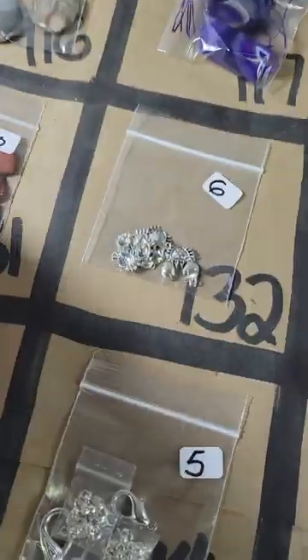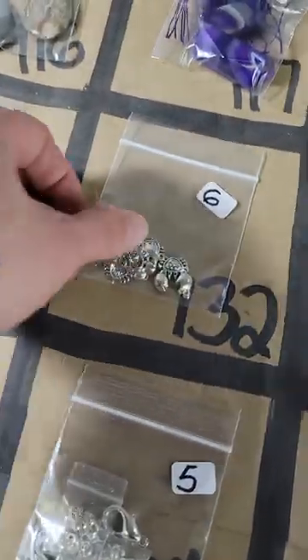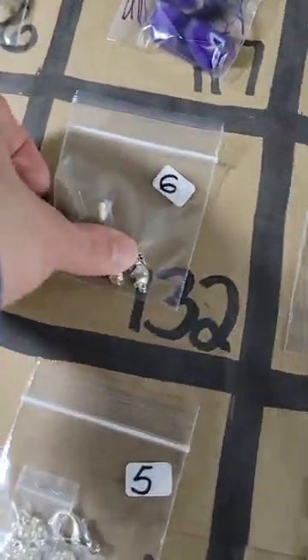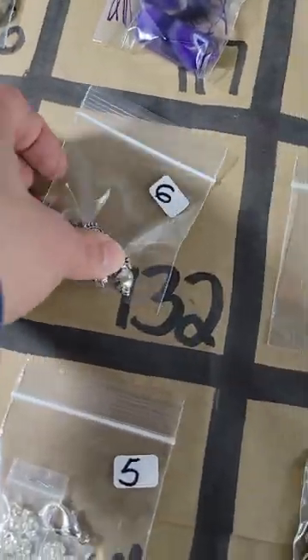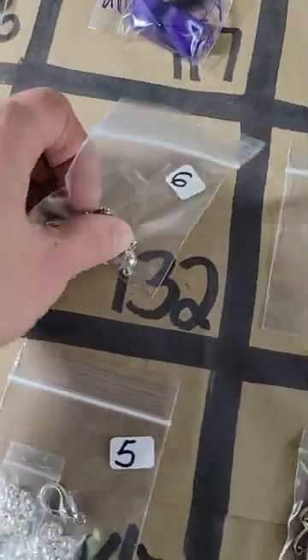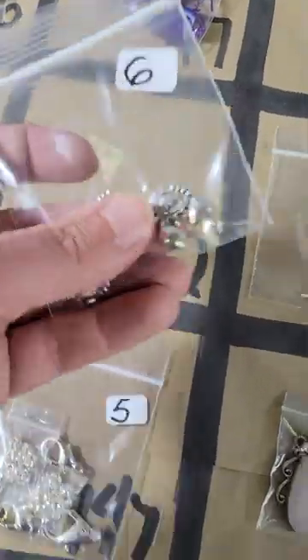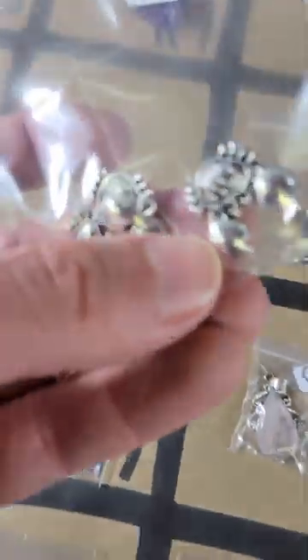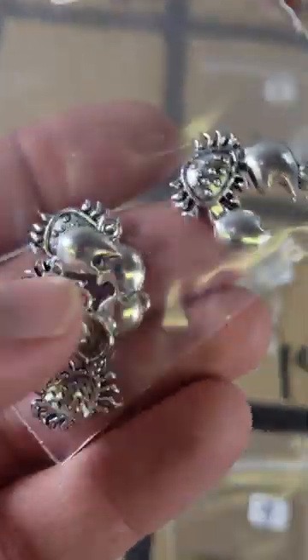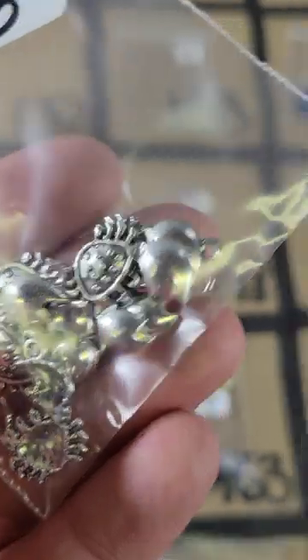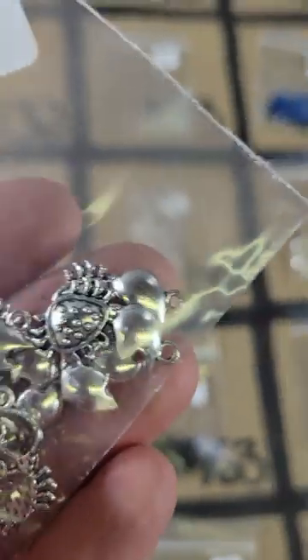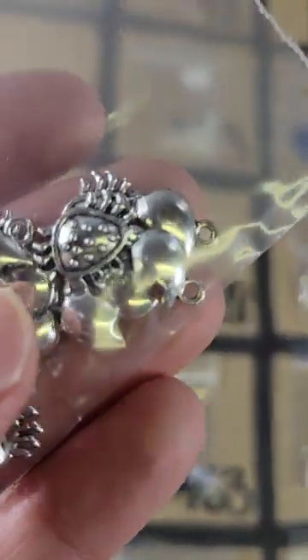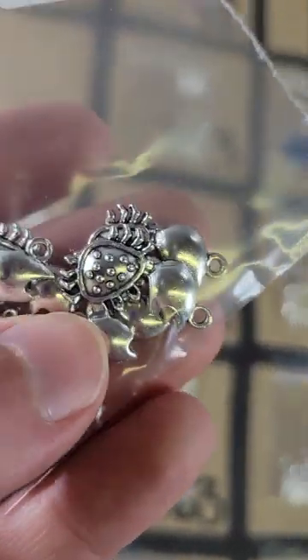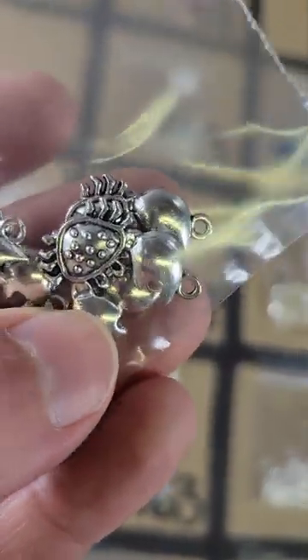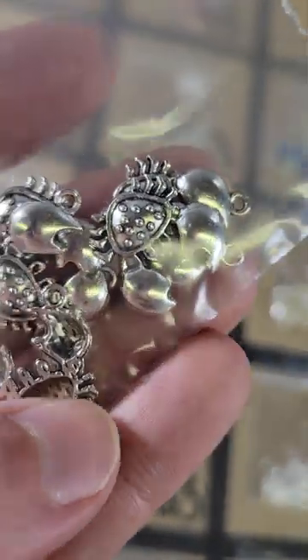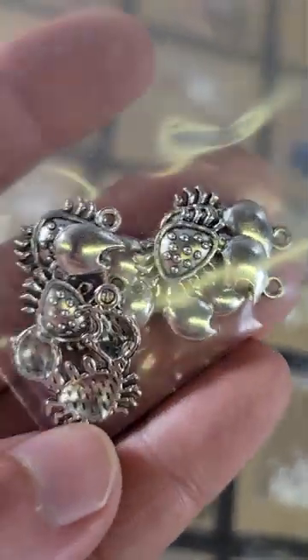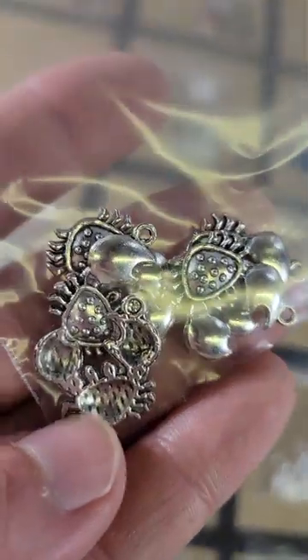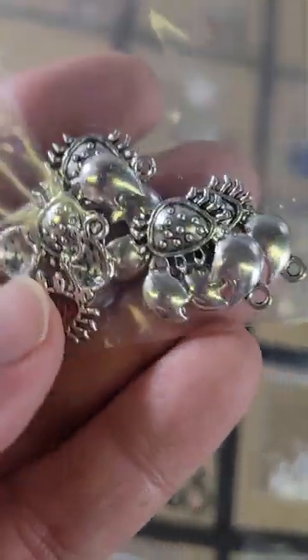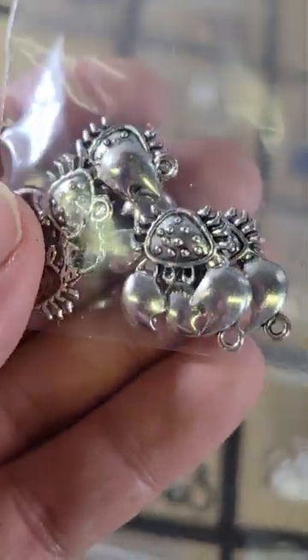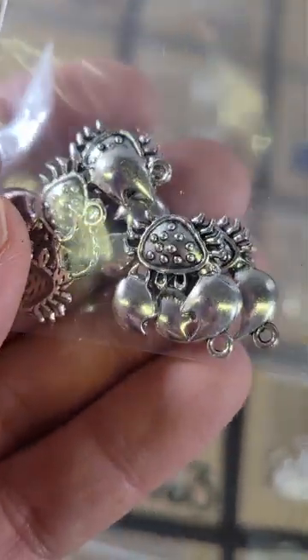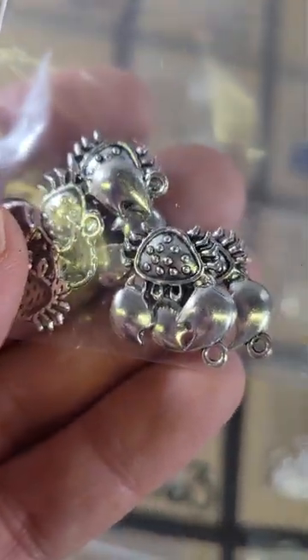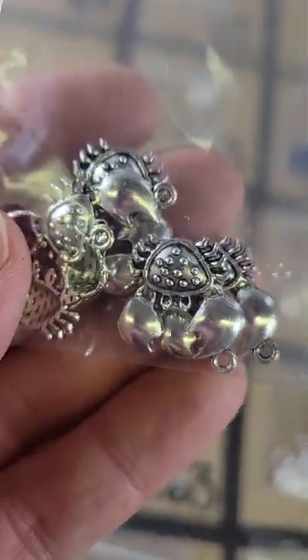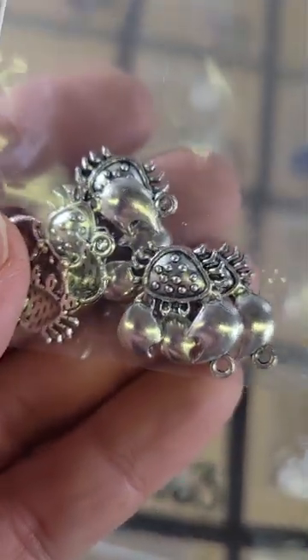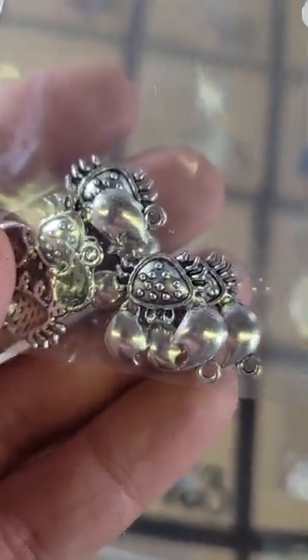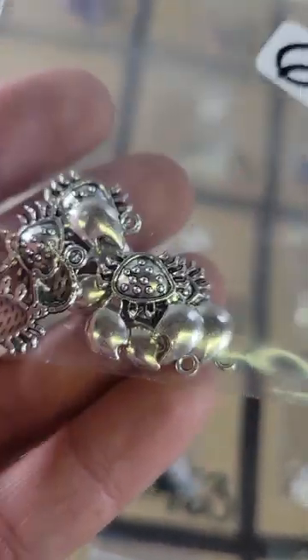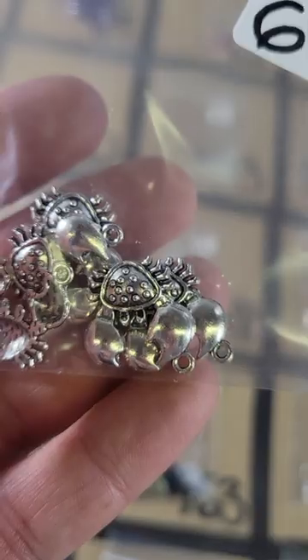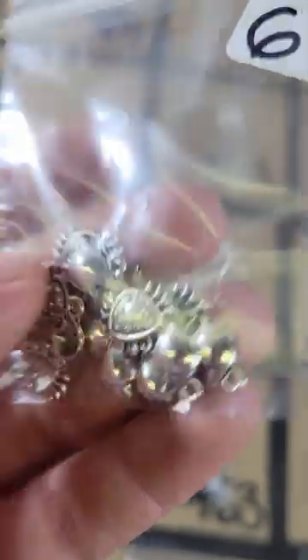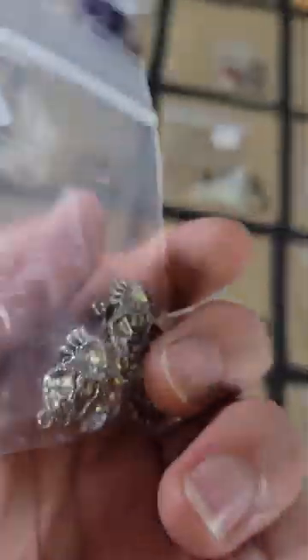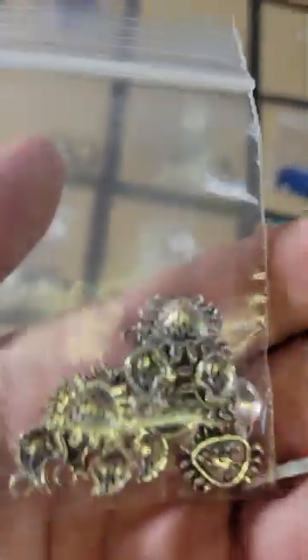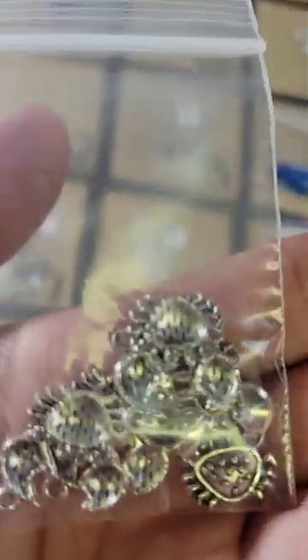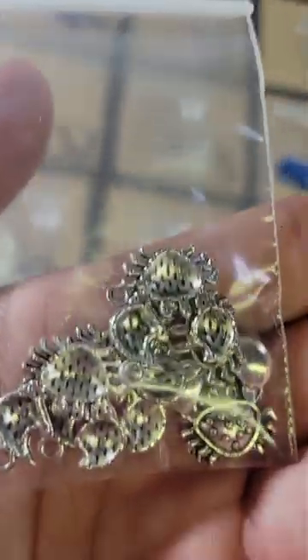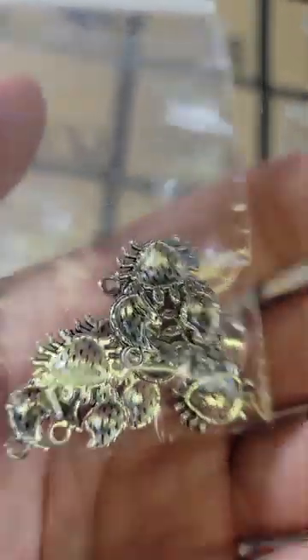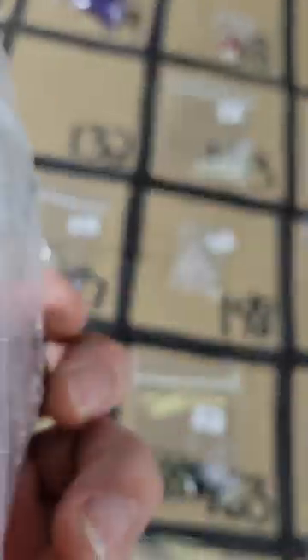Number 132: these little crab charms — little pendants, little crabs, they're cute — six dollars for these.